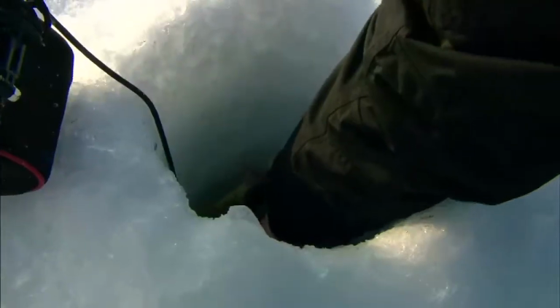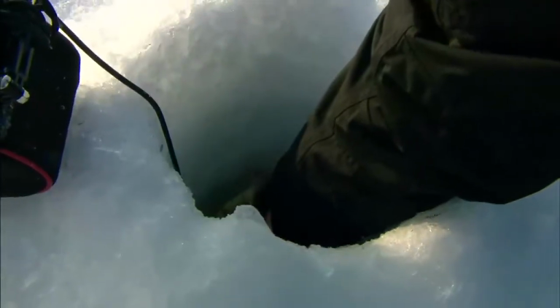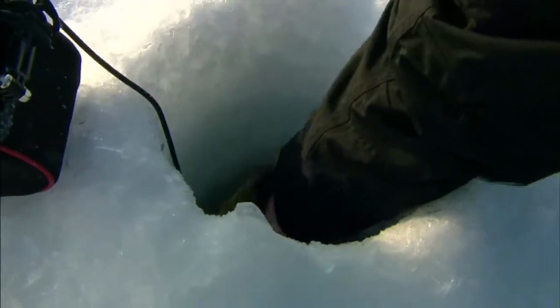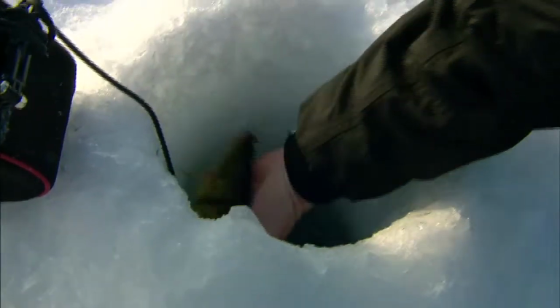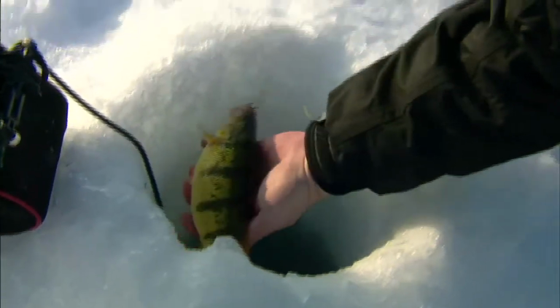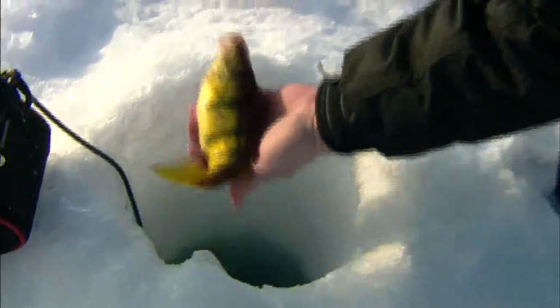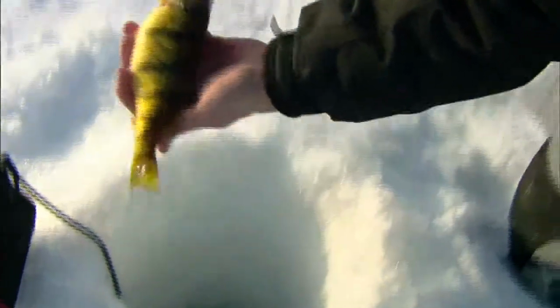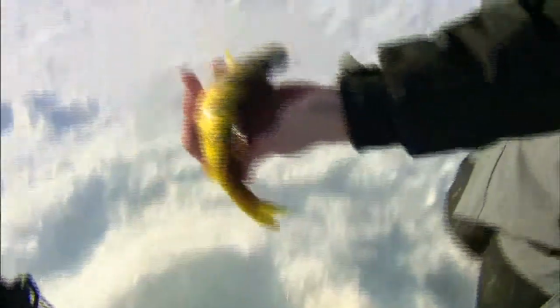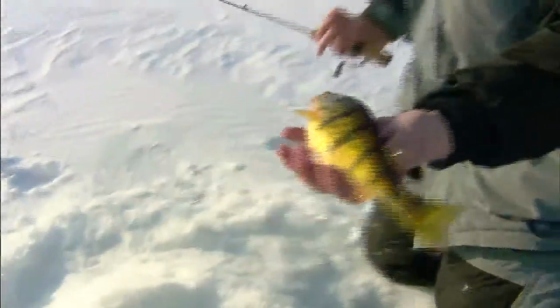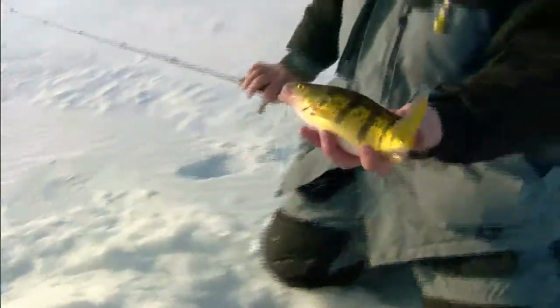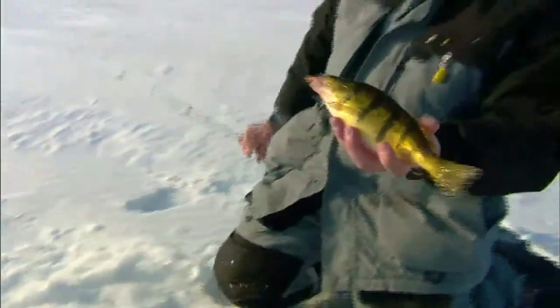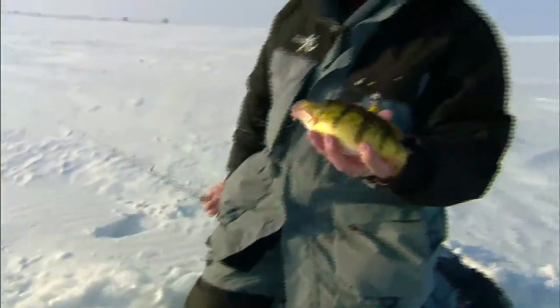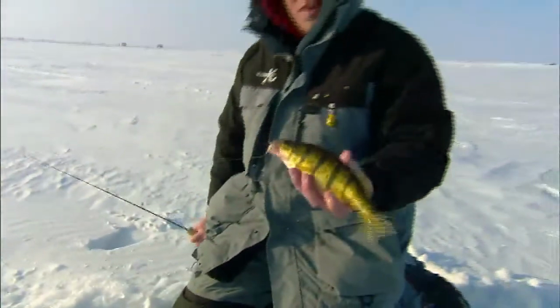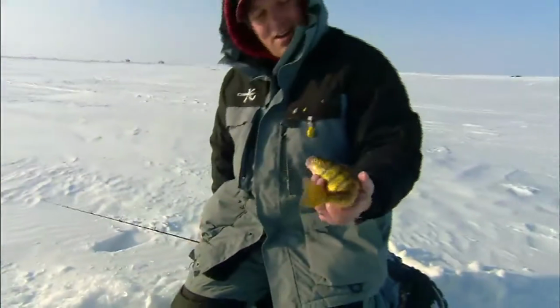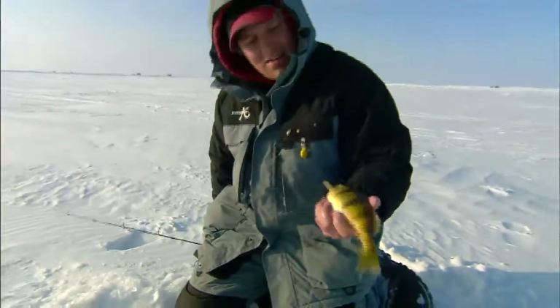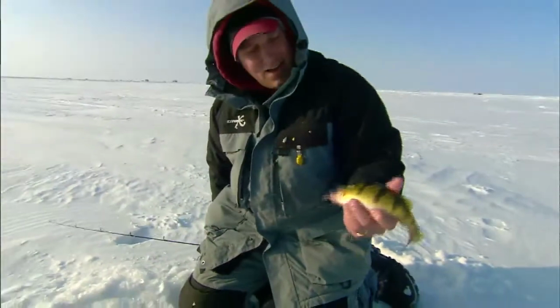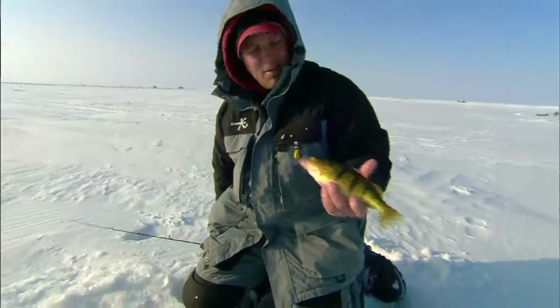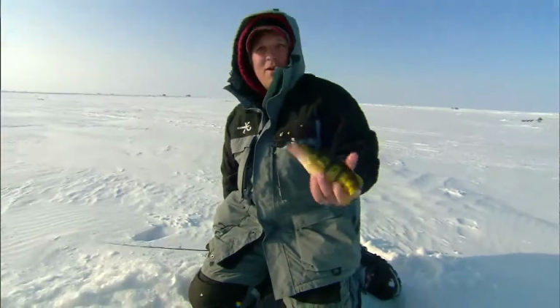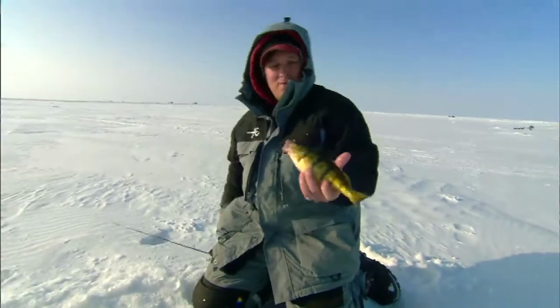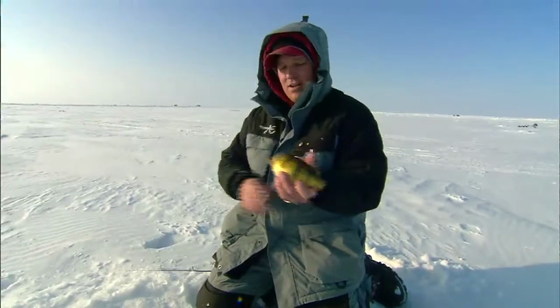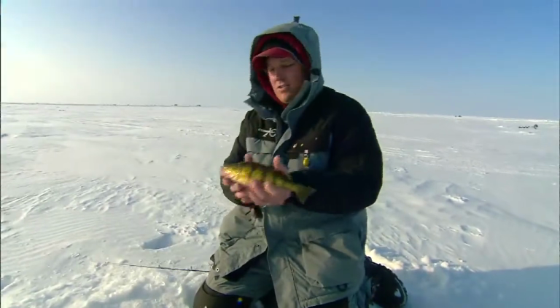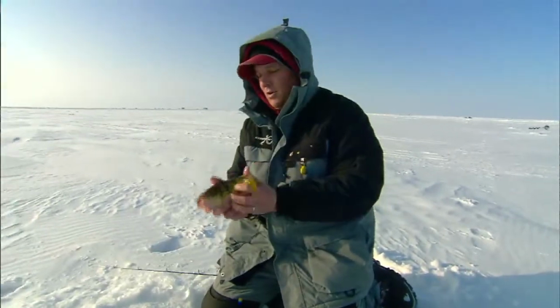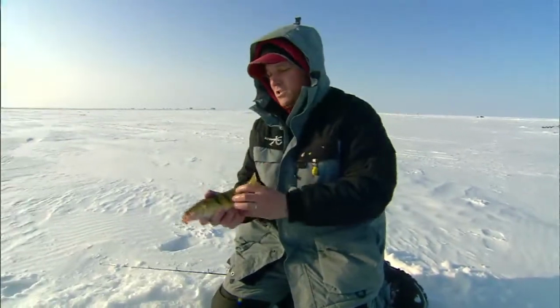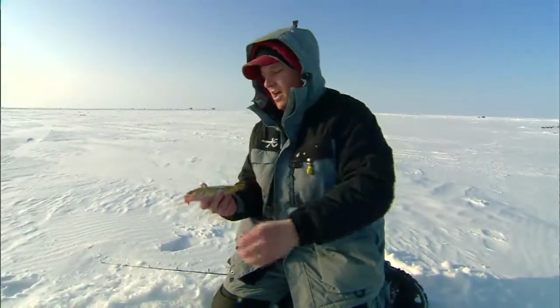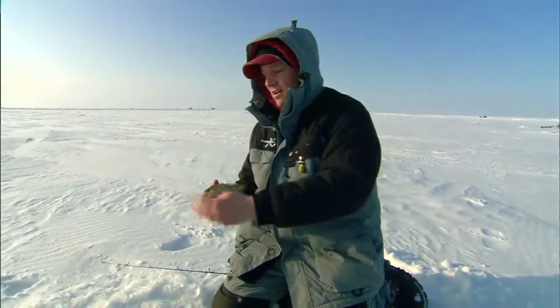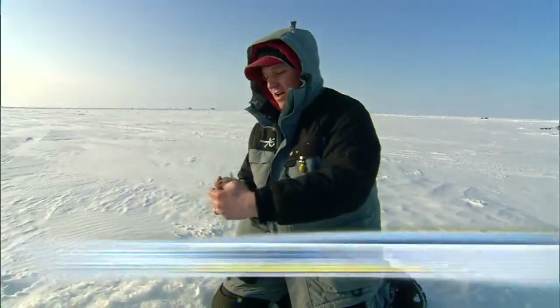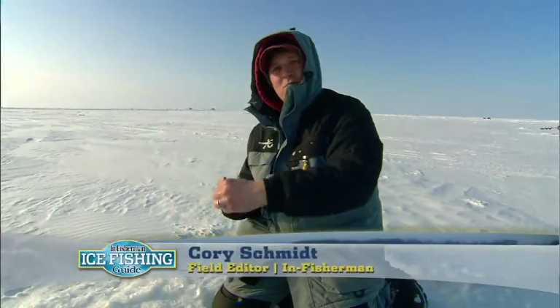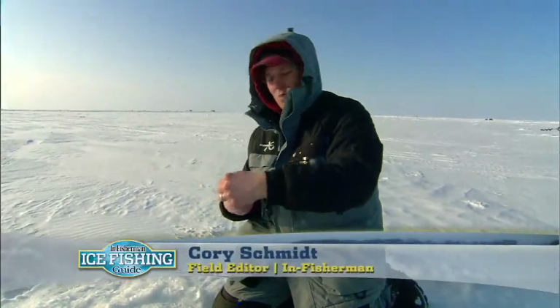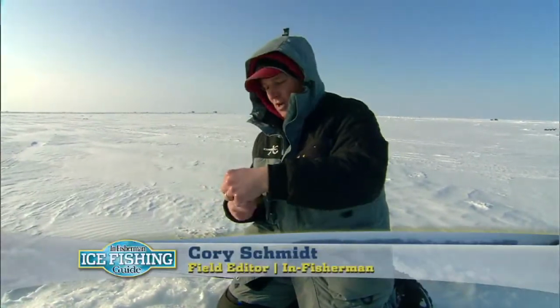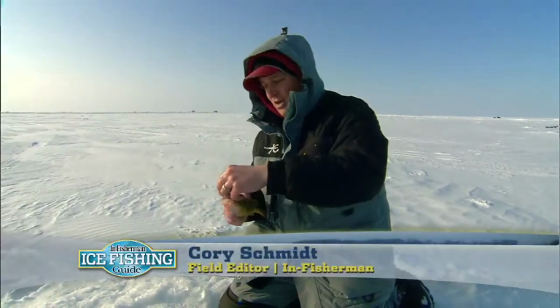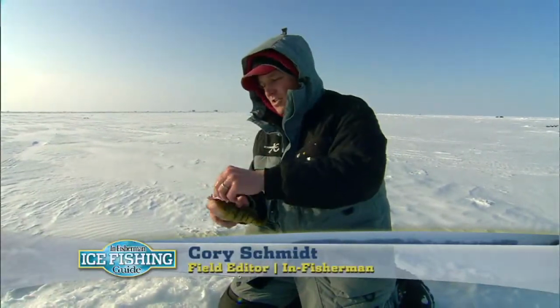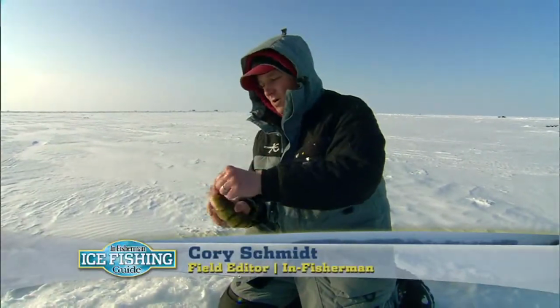Decent little perch — nice way to start. I'm out here with Tony Roach today and we're doing what we call transition perch.